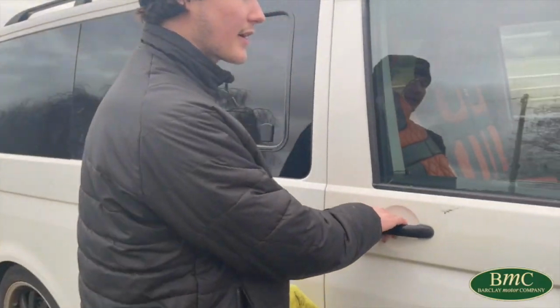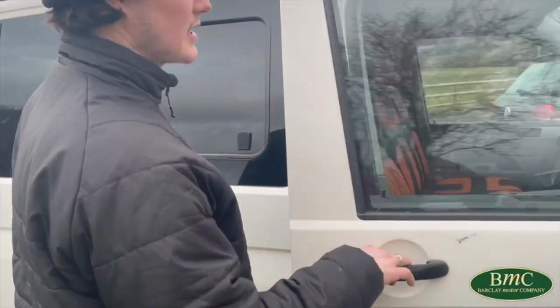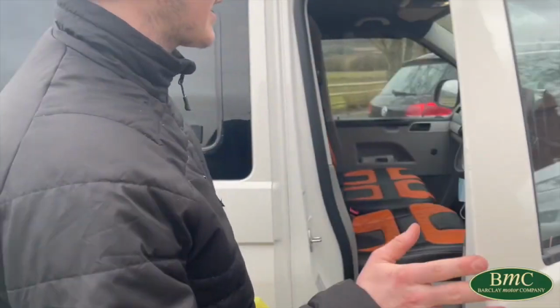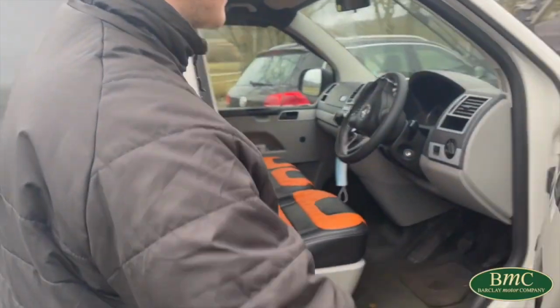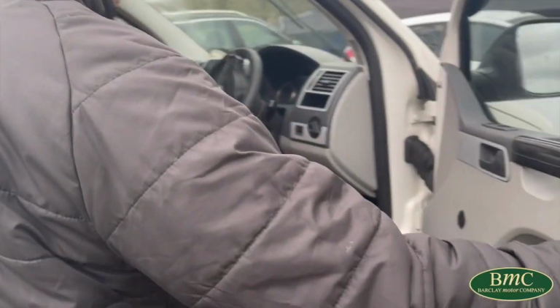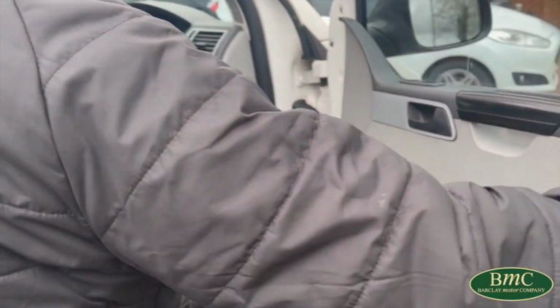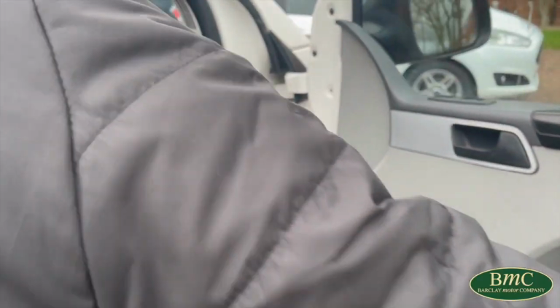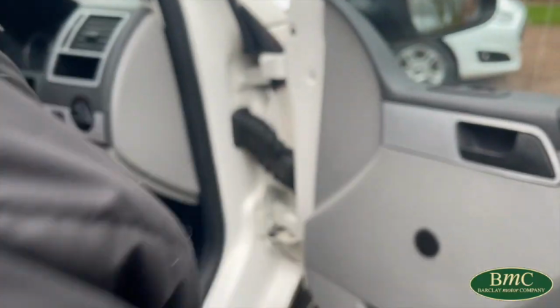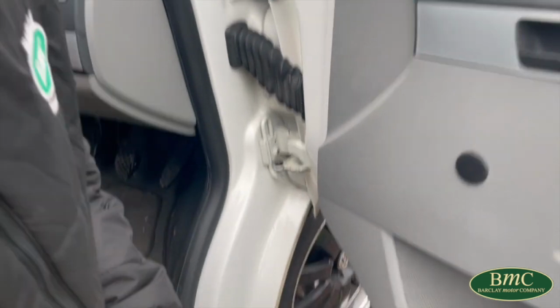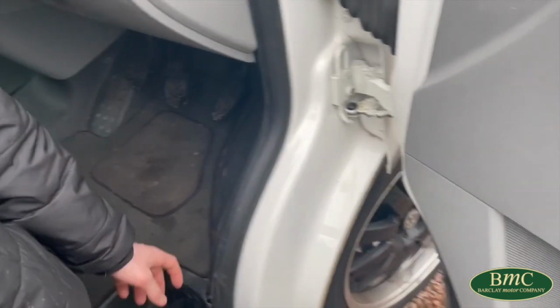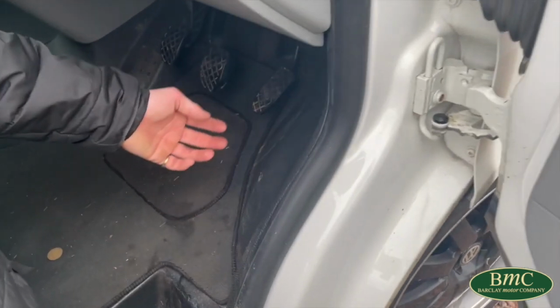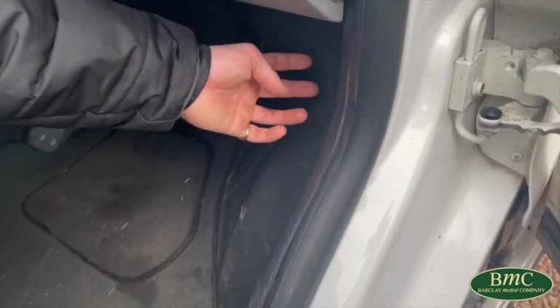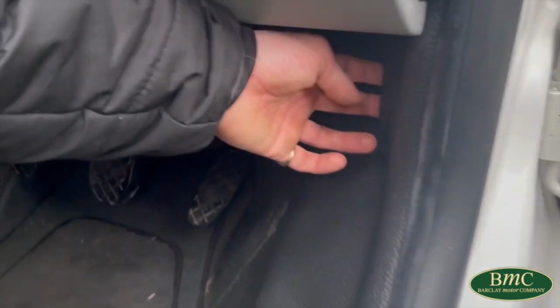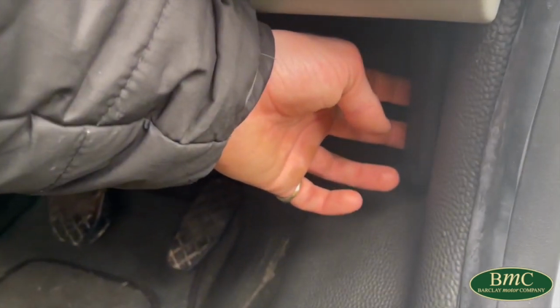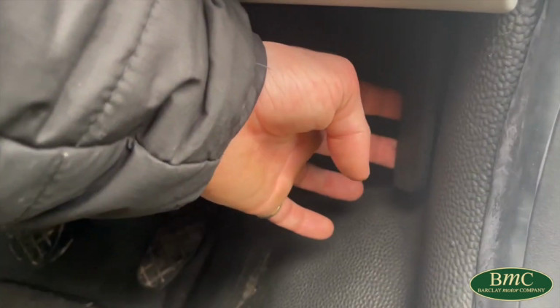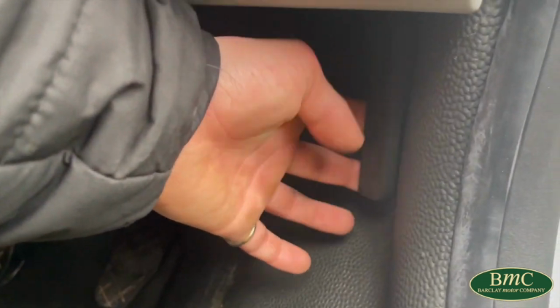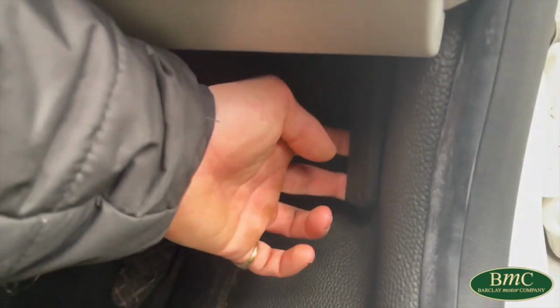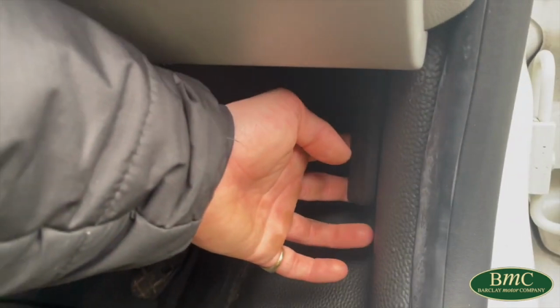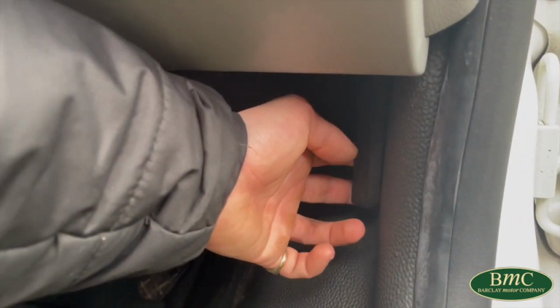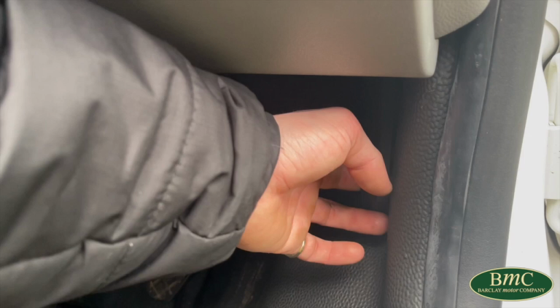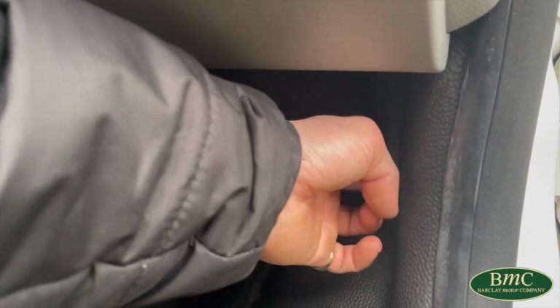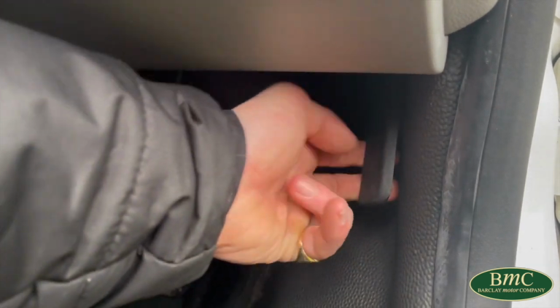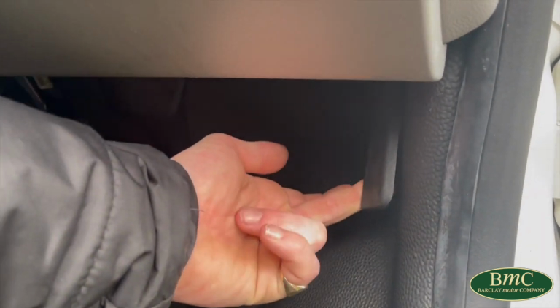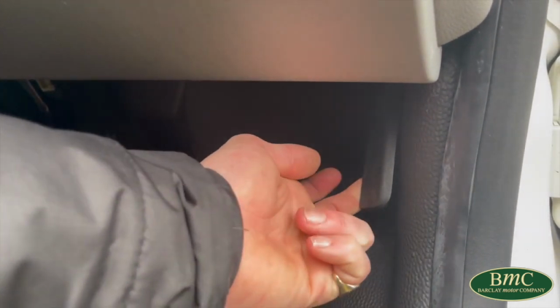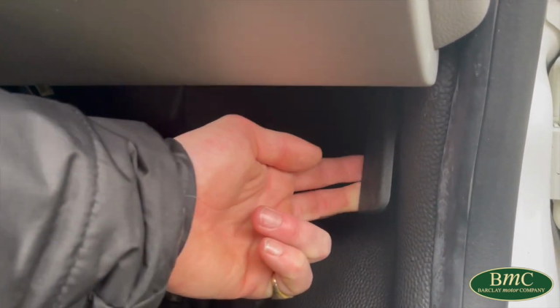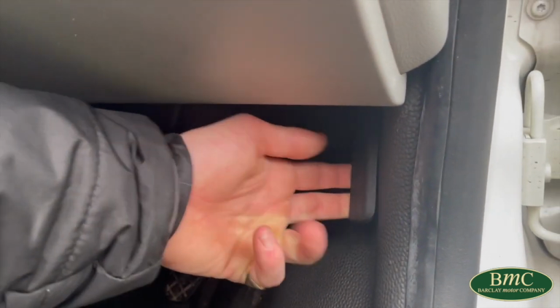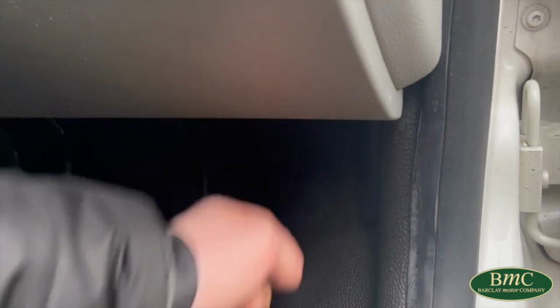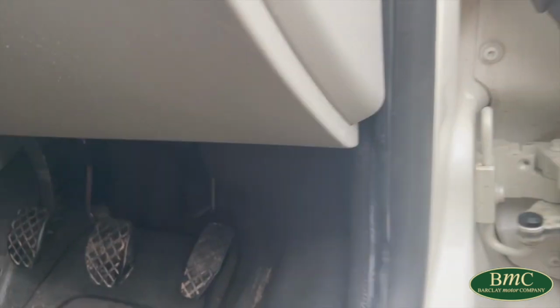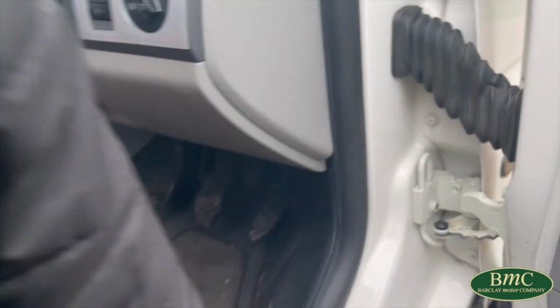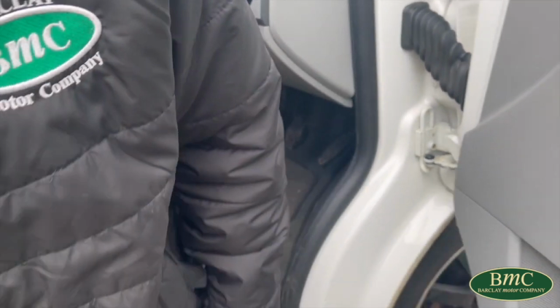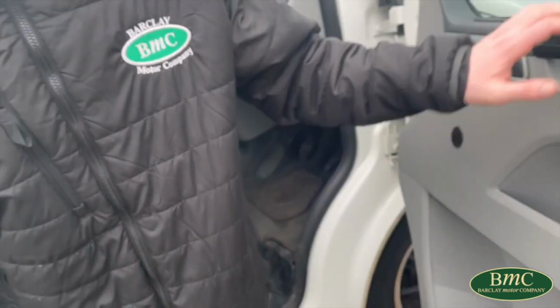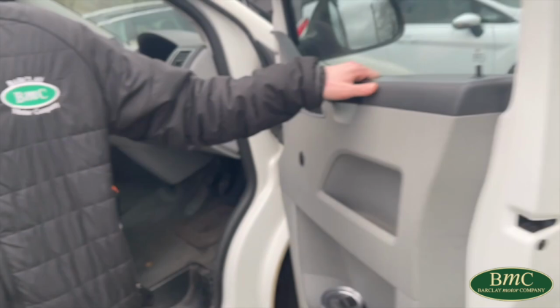We are going to locate the bonnet pull, which on this car is just here on the right hand side of the car. Give it a nice firm pull forwards, not too far — I don't want to snap it off. There you go, pull it forward to release the bonnet.